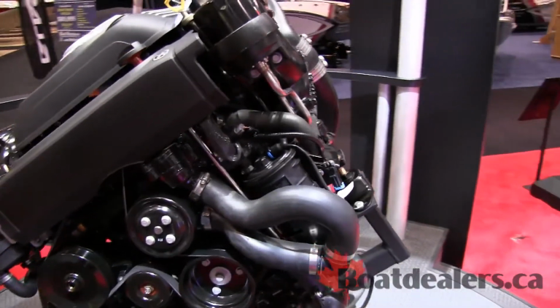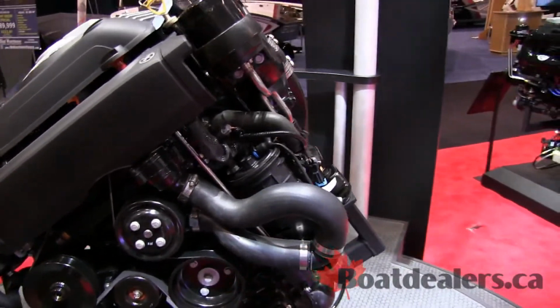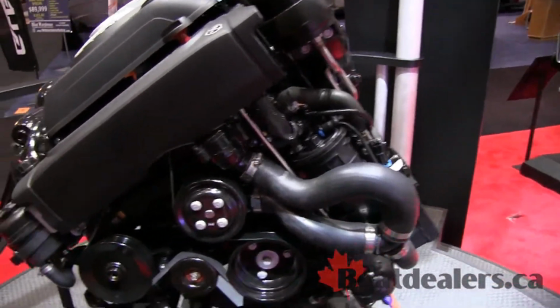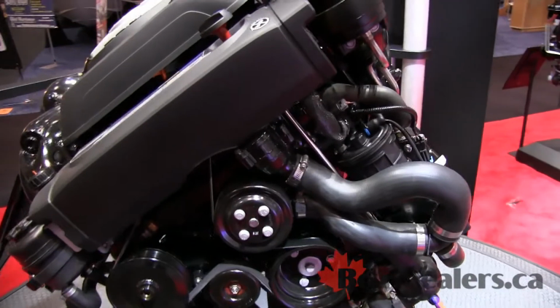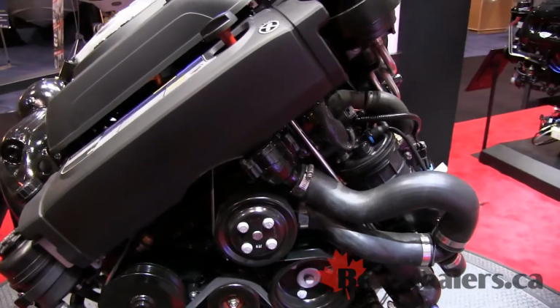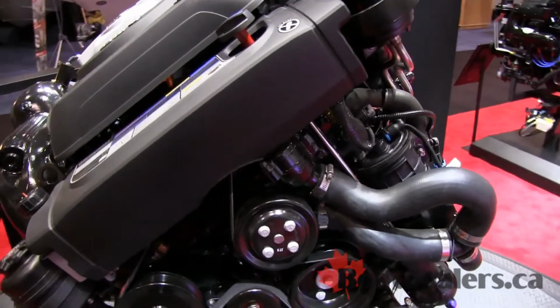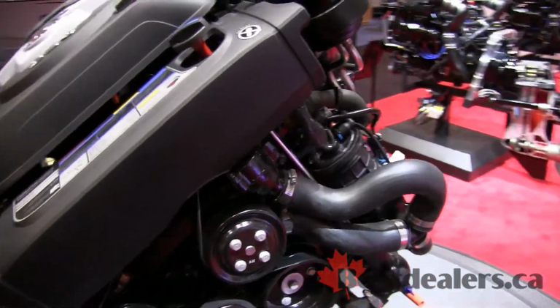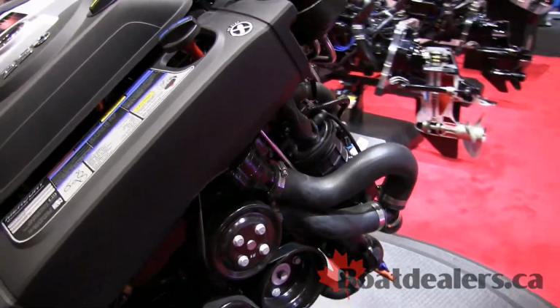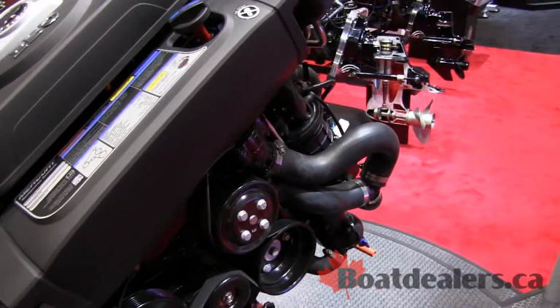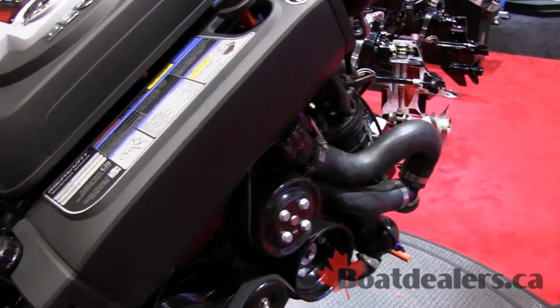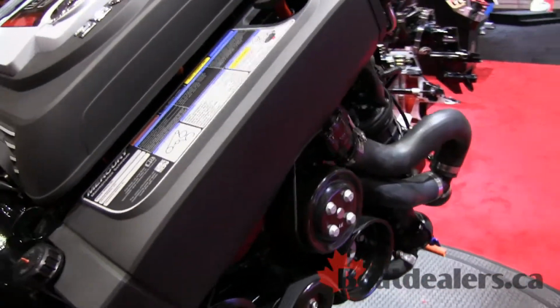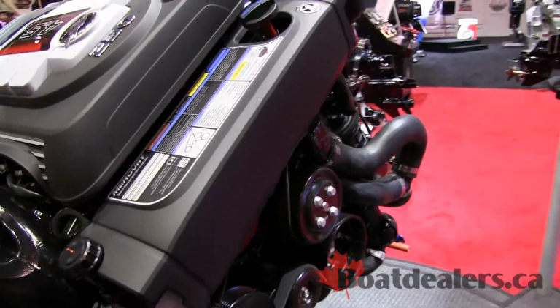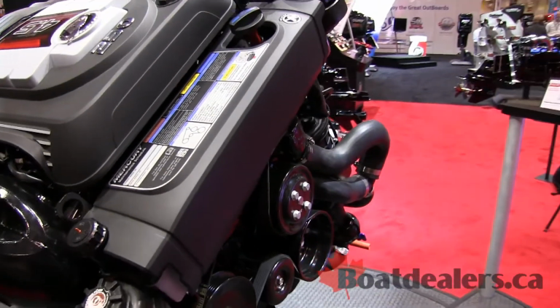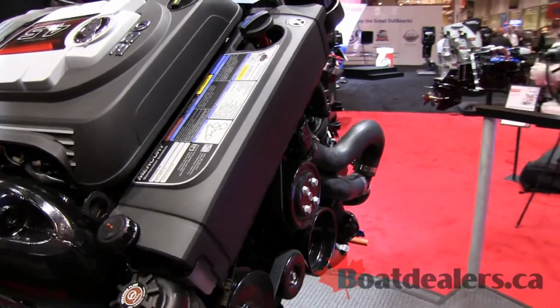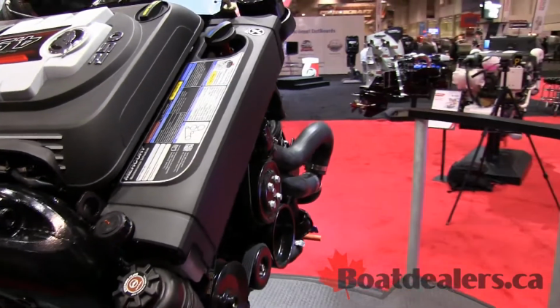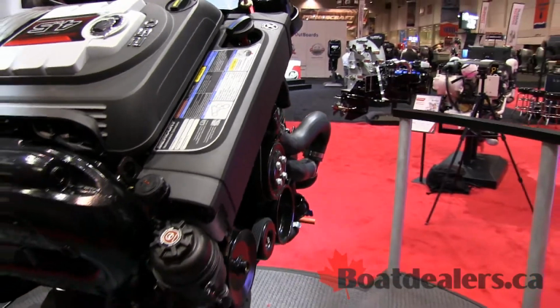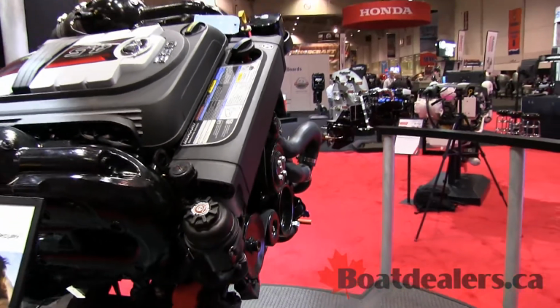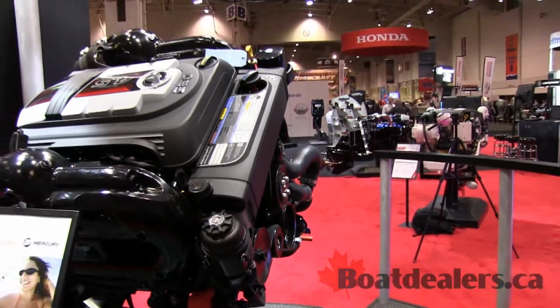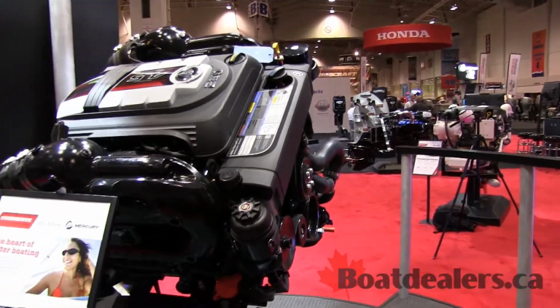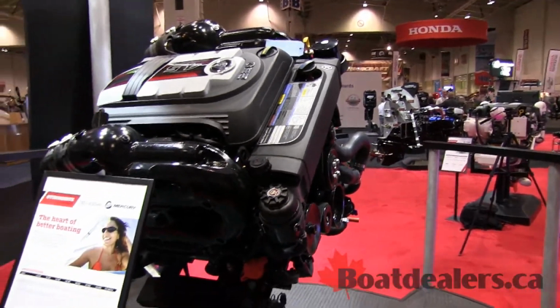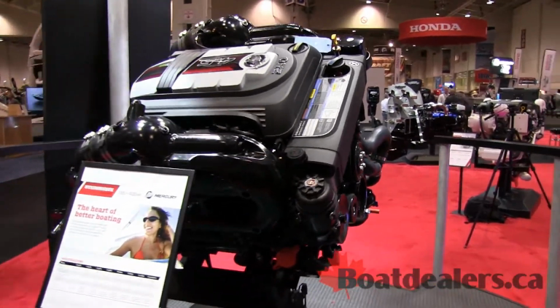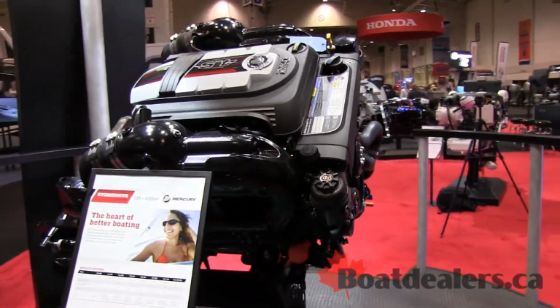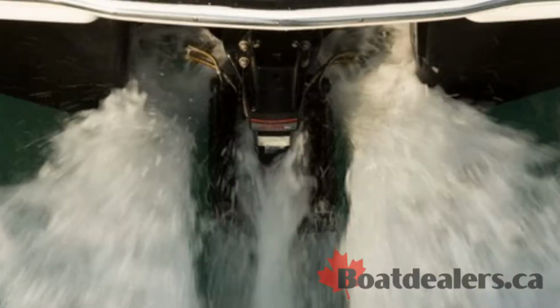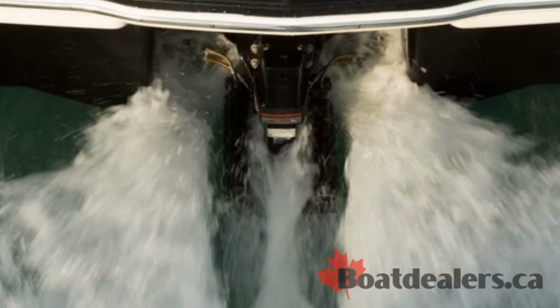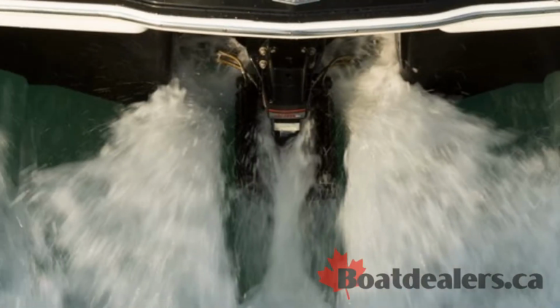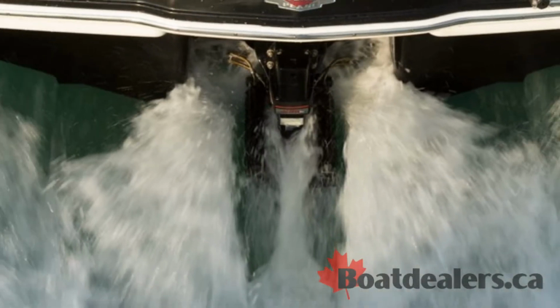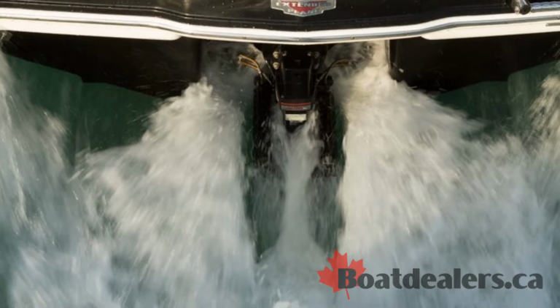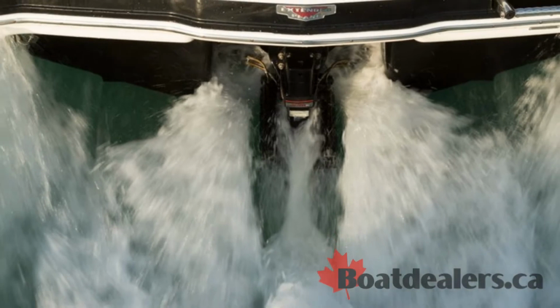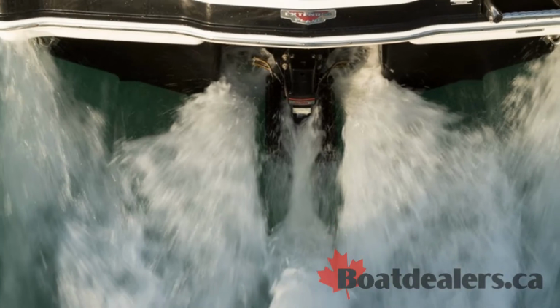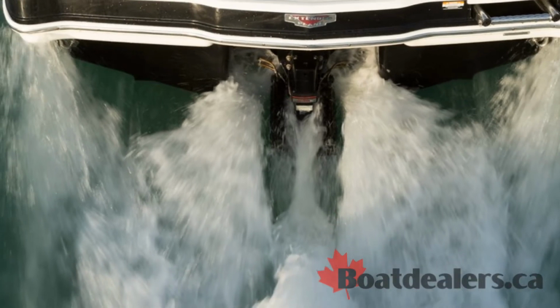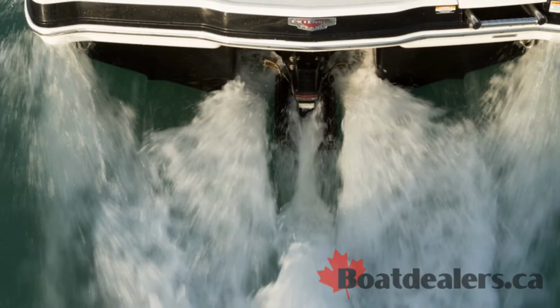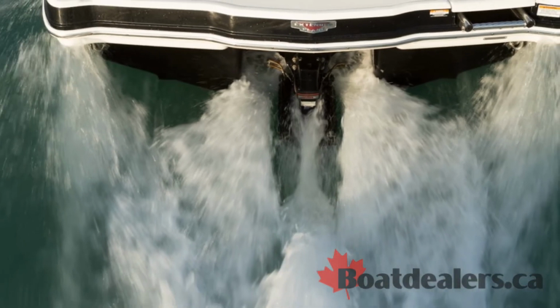It's quieter, easier to use, it offers powerful performance — it actually gives you a V8 performance in a V6 configuration. This engine is available in a number of different boats, fish and ski type boats, runabout type boats, and available to boat builders all around the world.